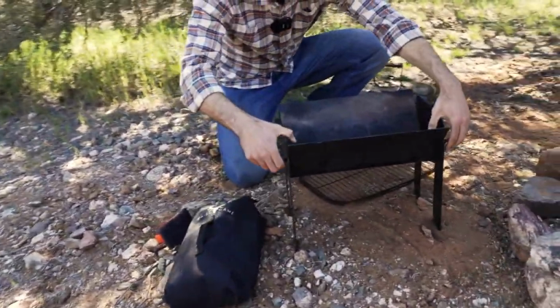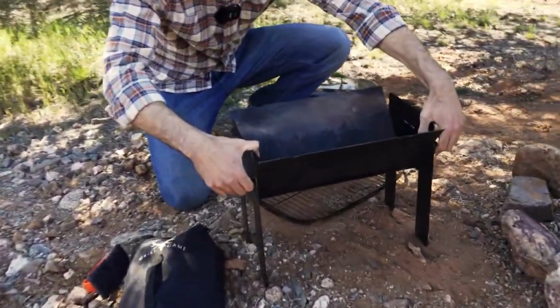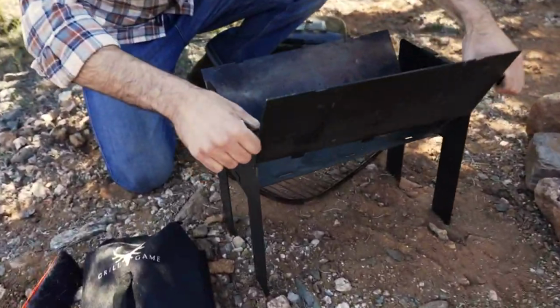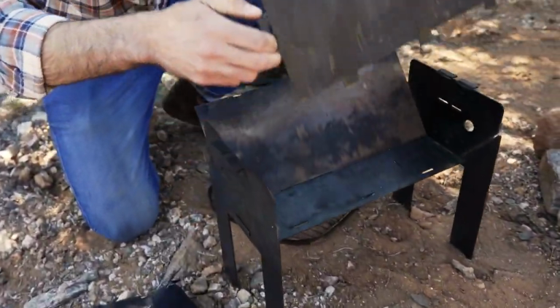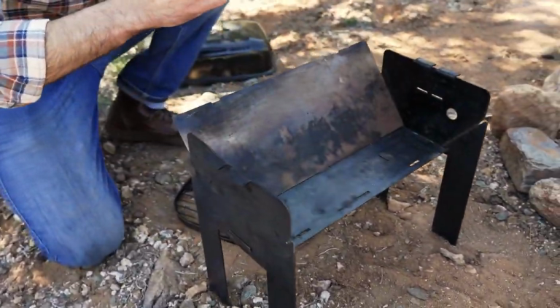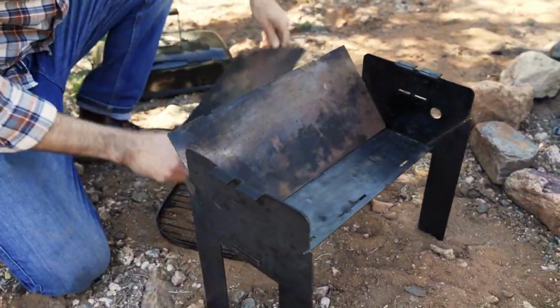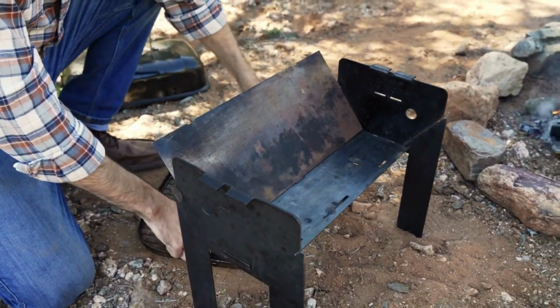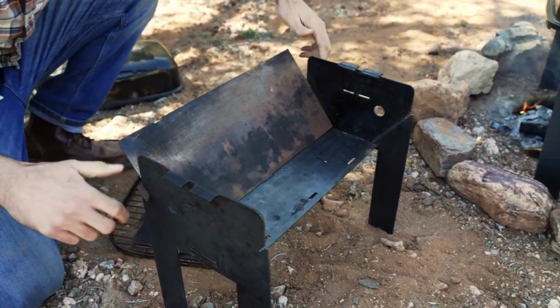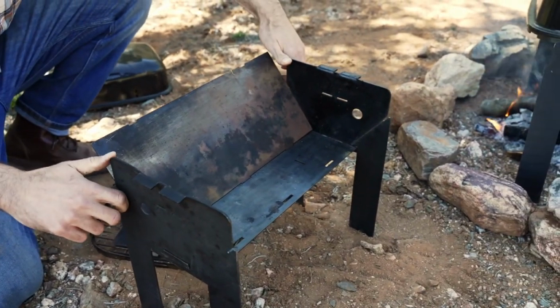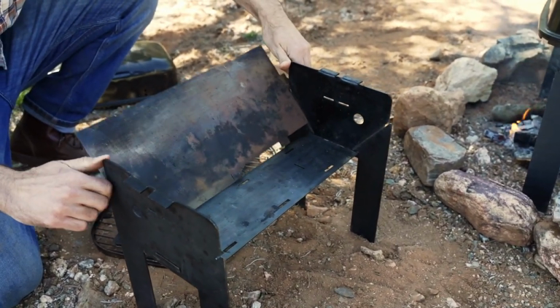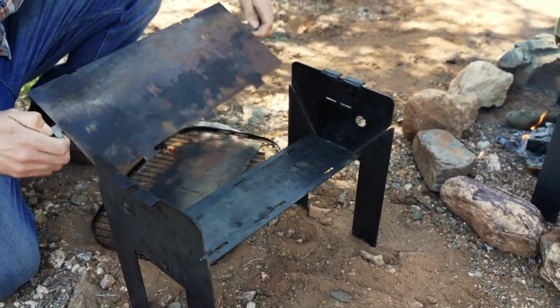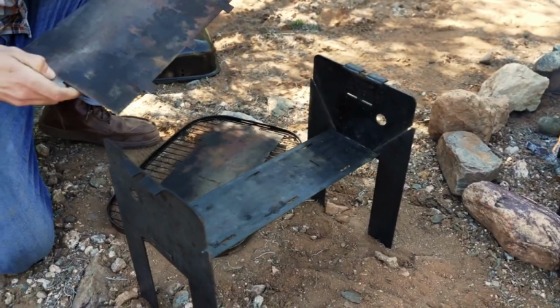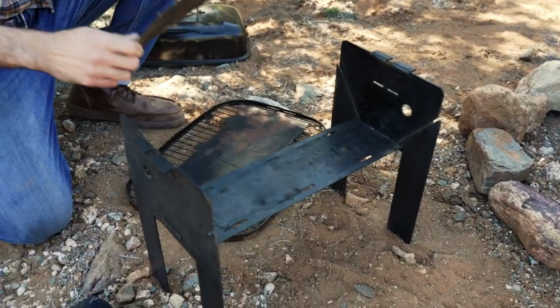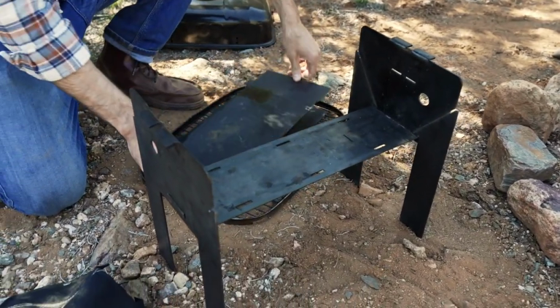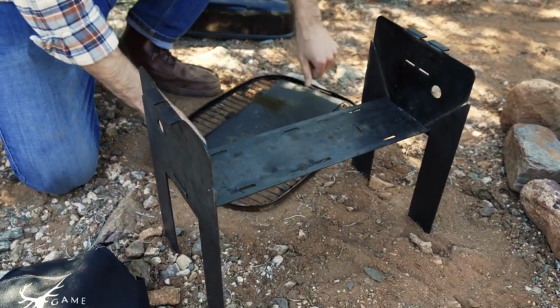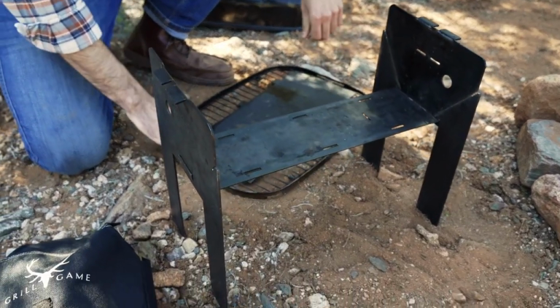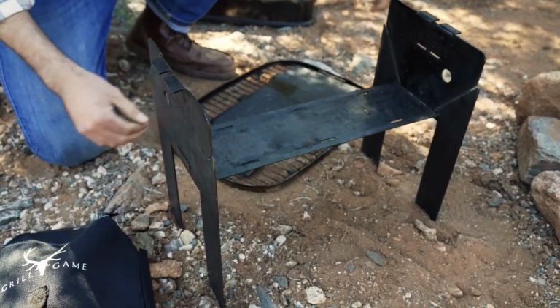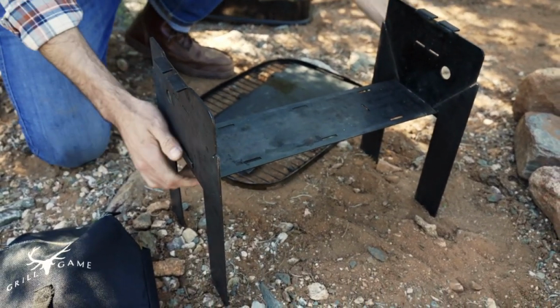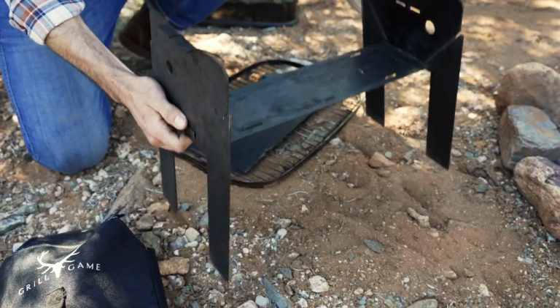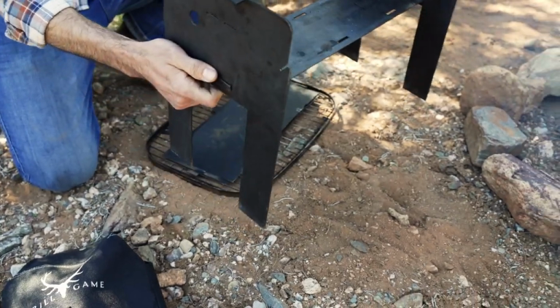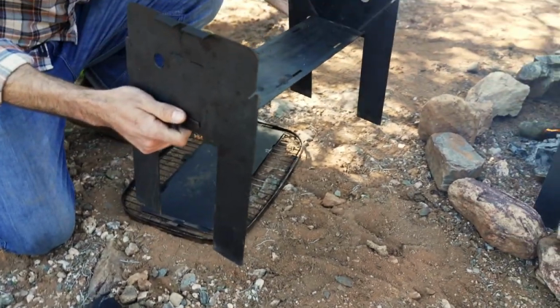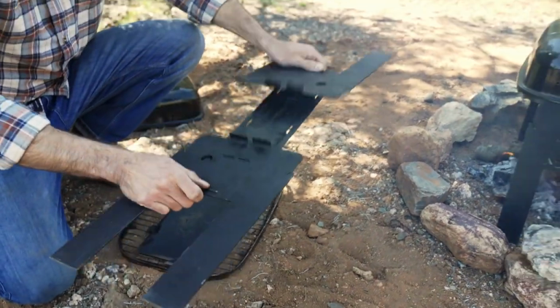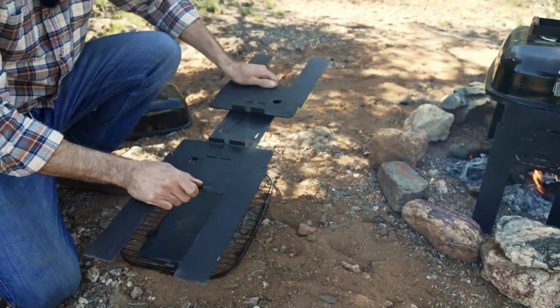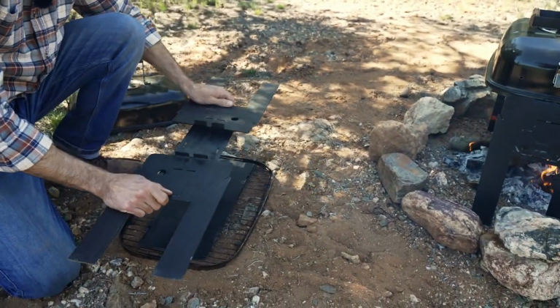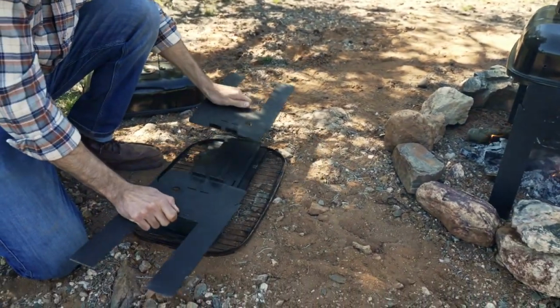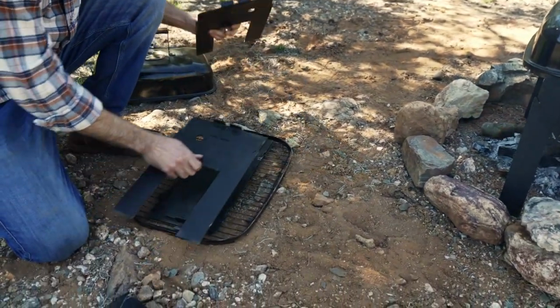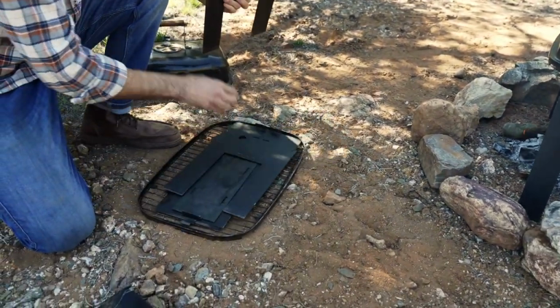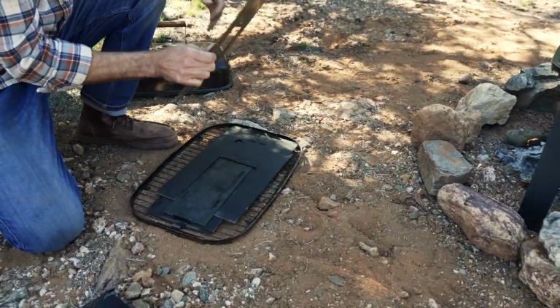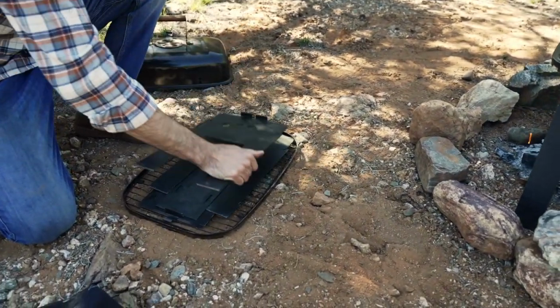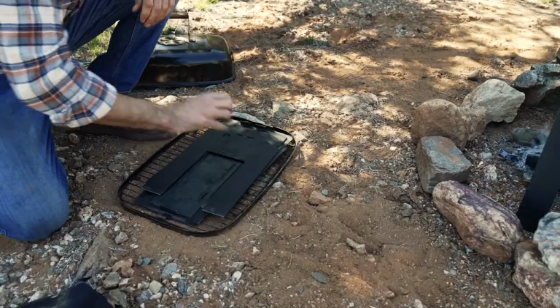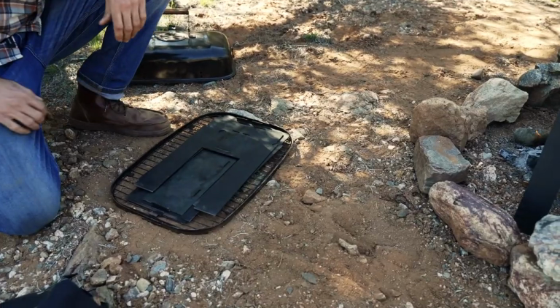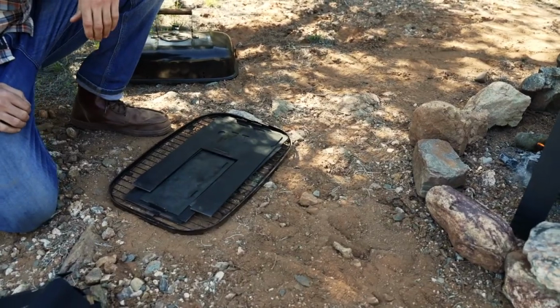Remove the firebox sides the same way that we inserted them. Lay them down like so. Pick up the rest of the assembly, rotate, and drop it all in there.